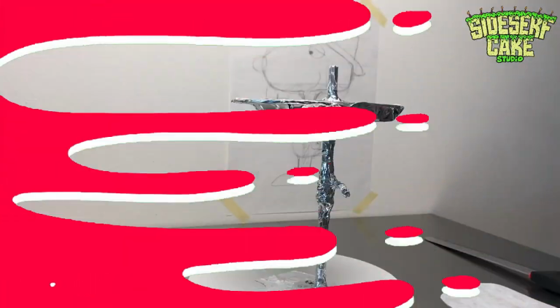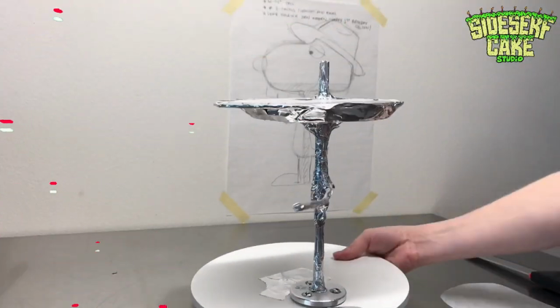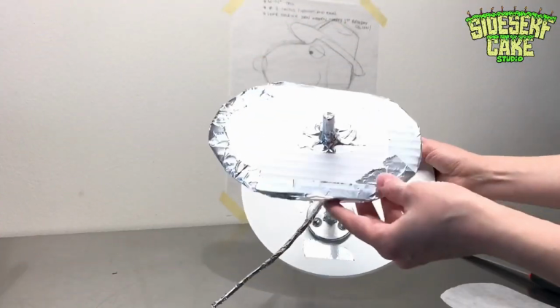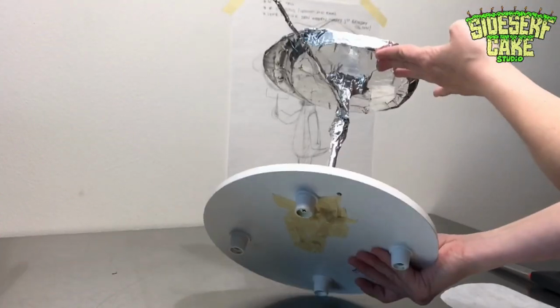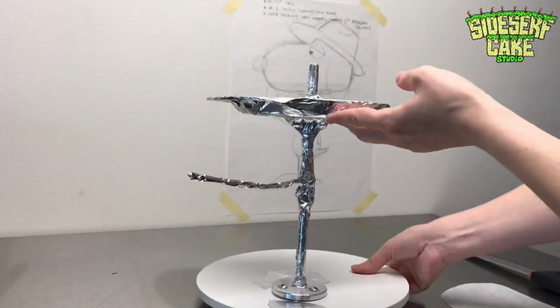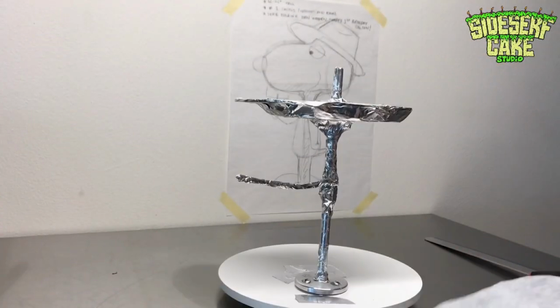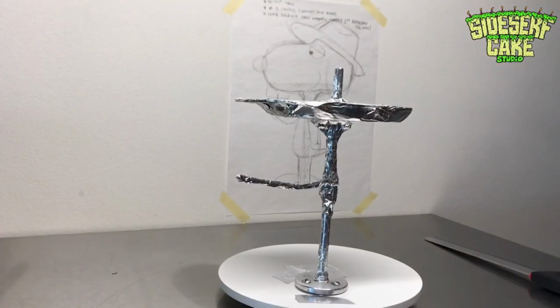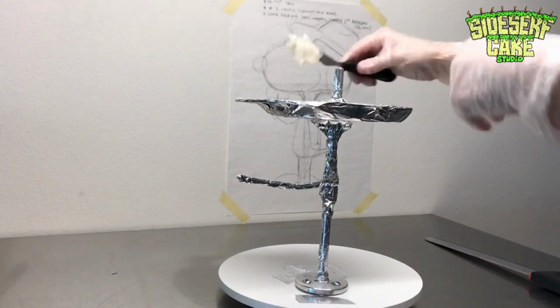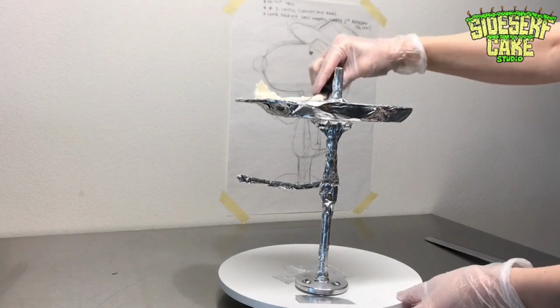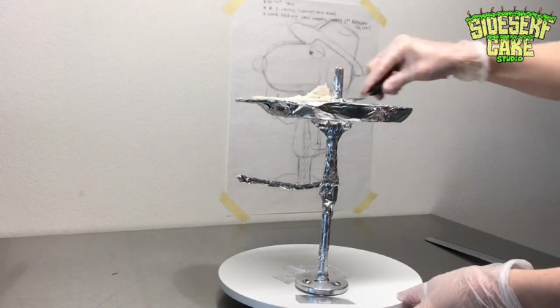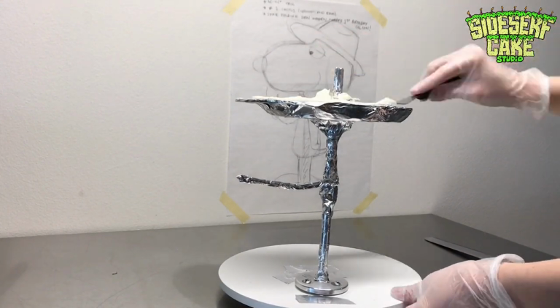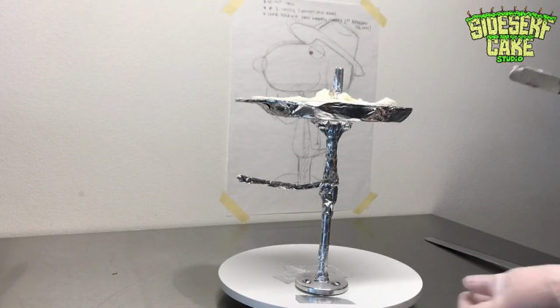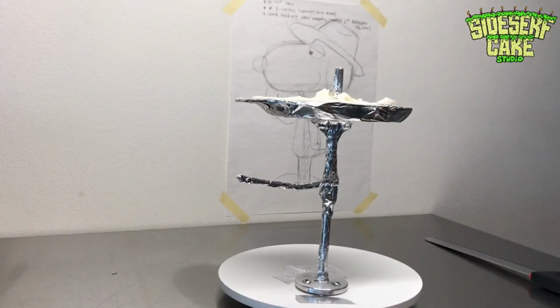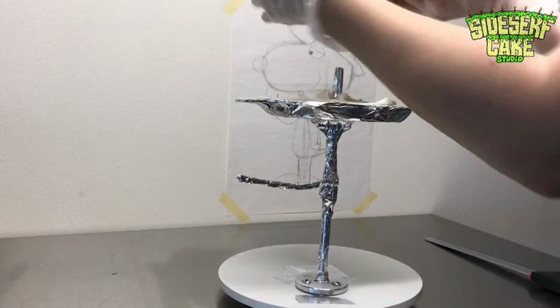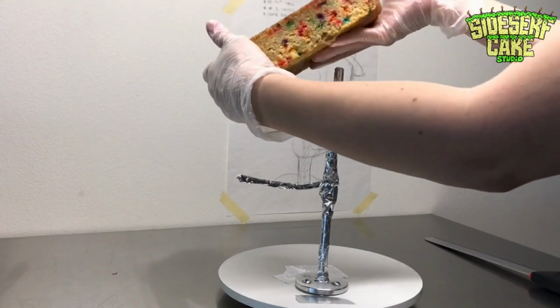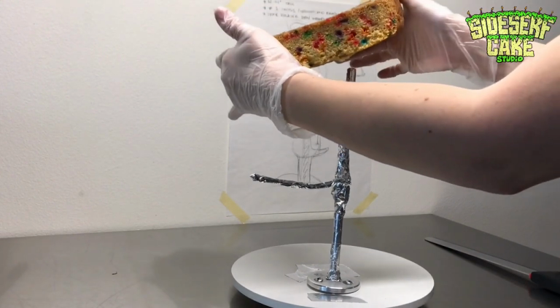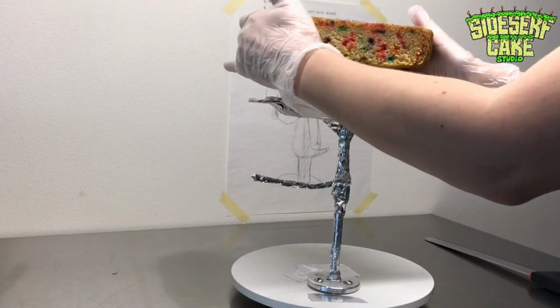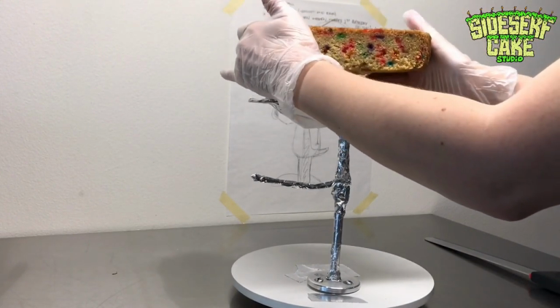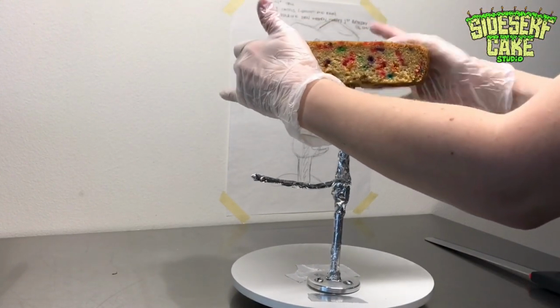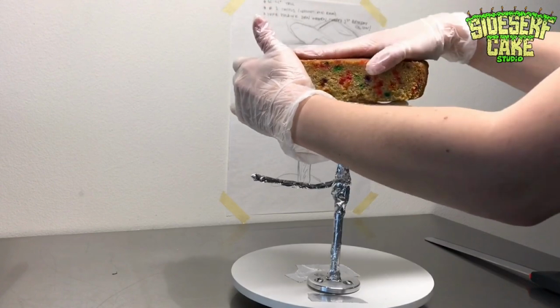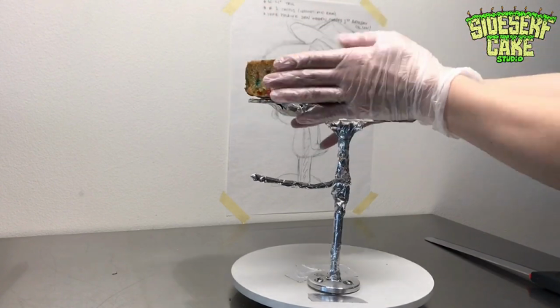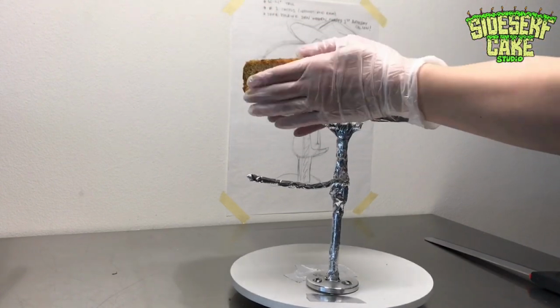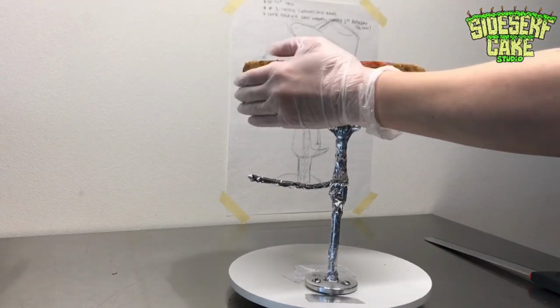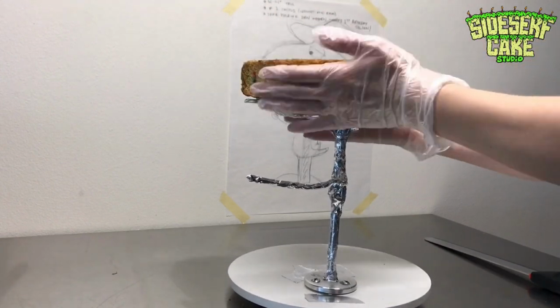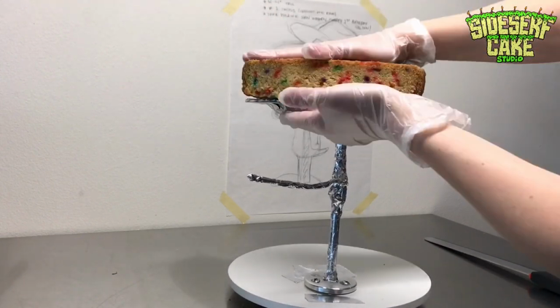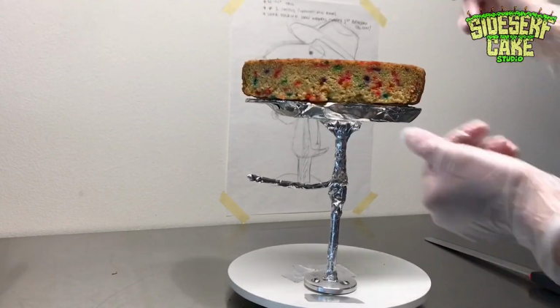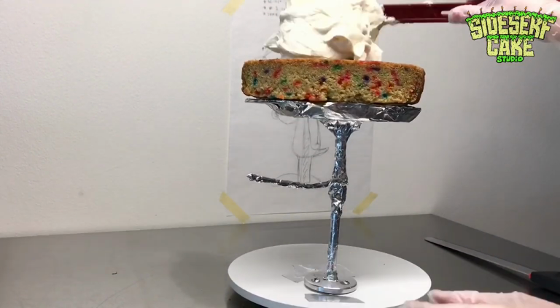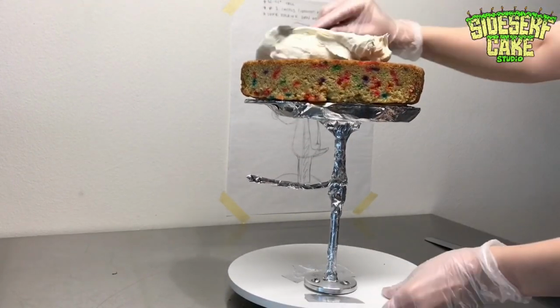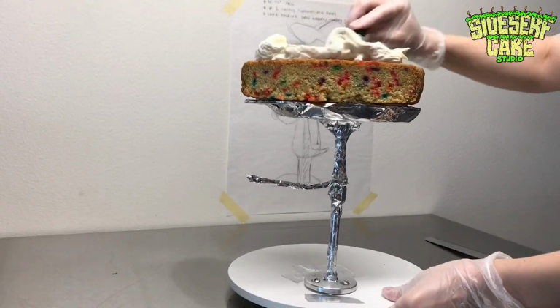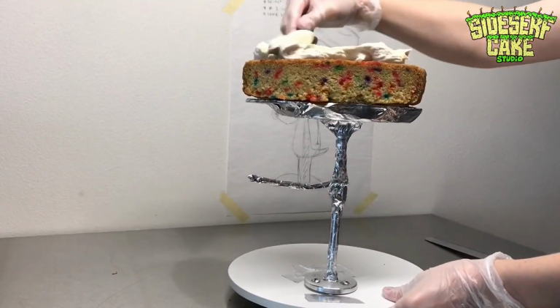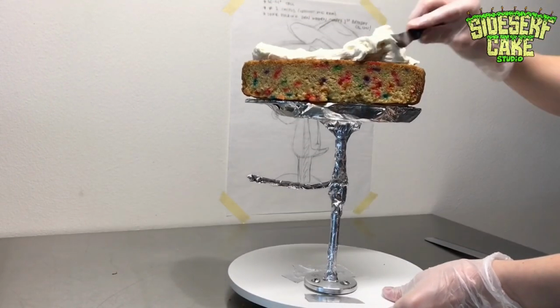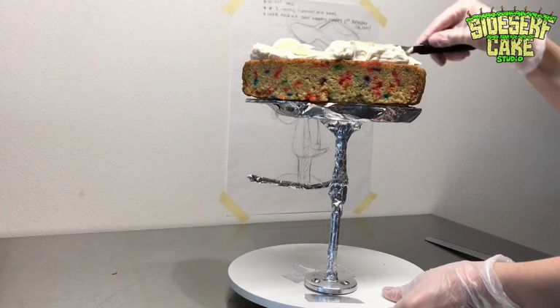I built a food-safe armature with a cake board that is going to hold up Spike's head. The first thing to do is stack the cake. Here I have vegan confetti cake with vanilla buttercream between the layers.